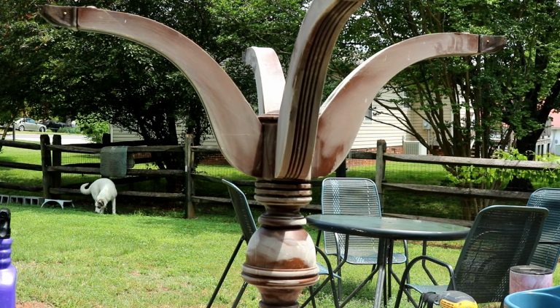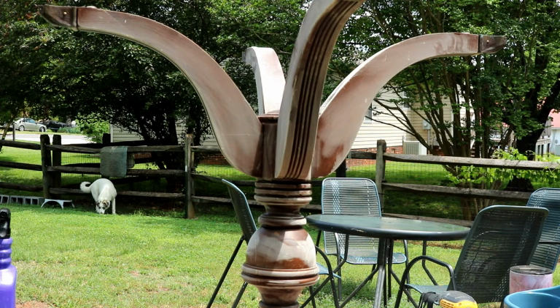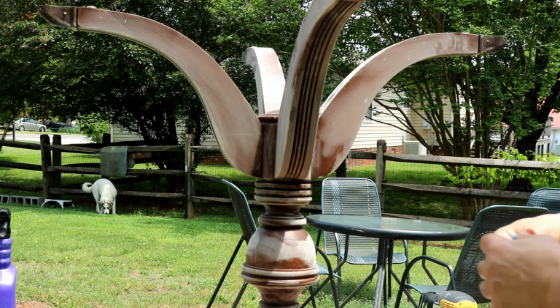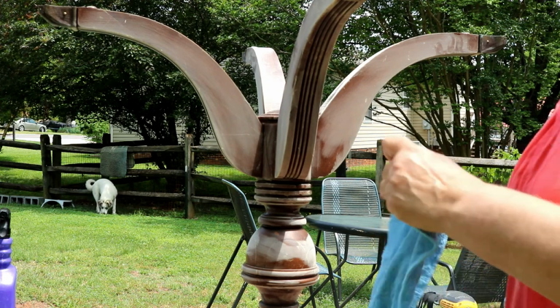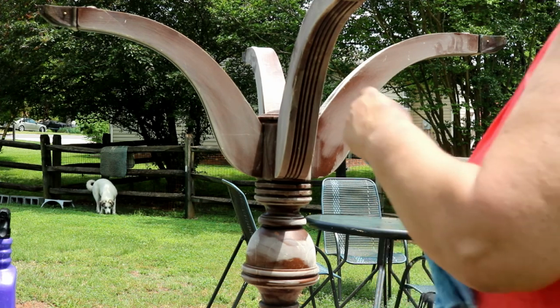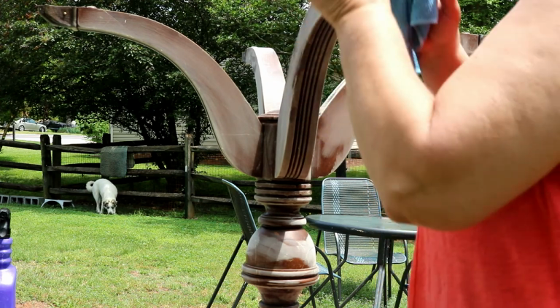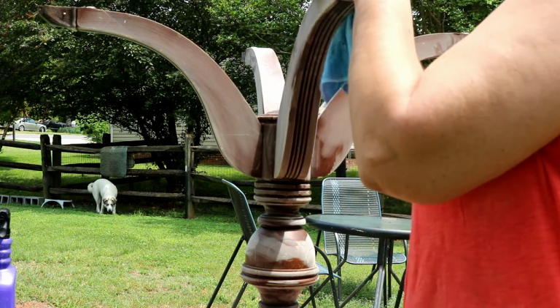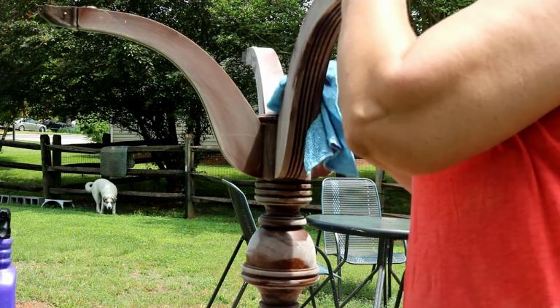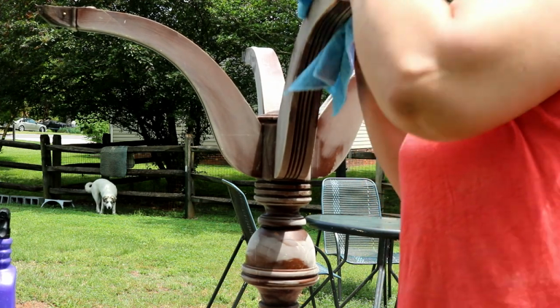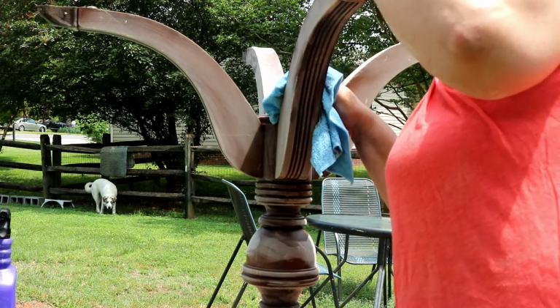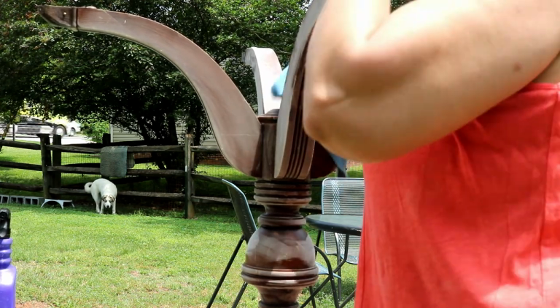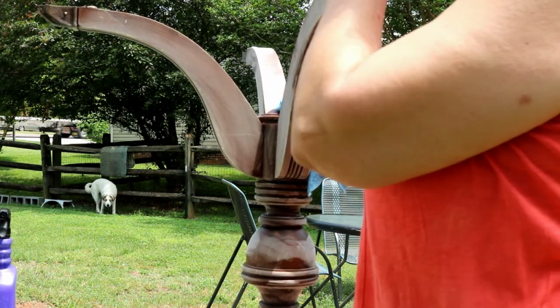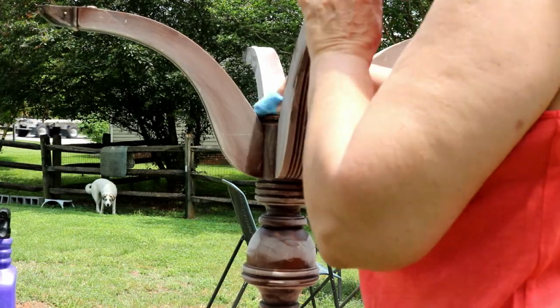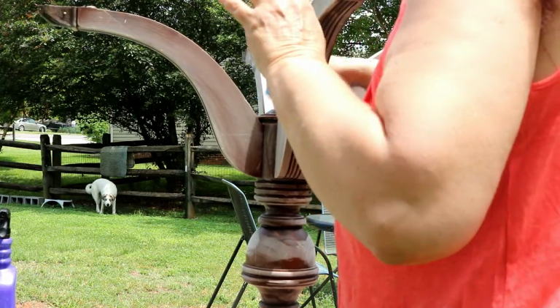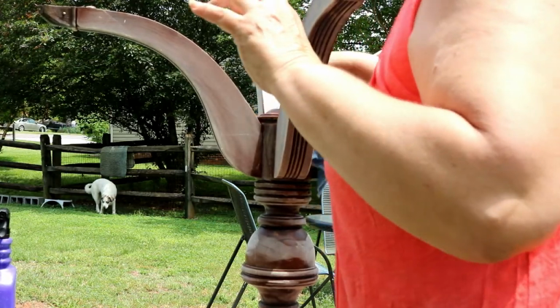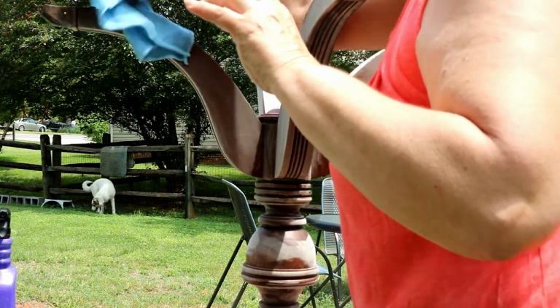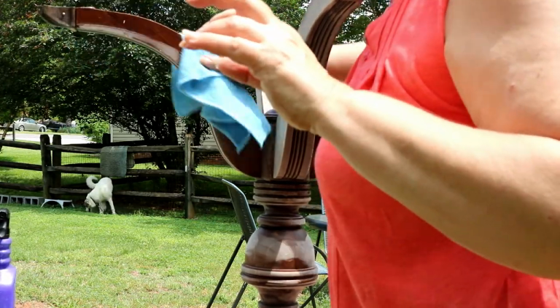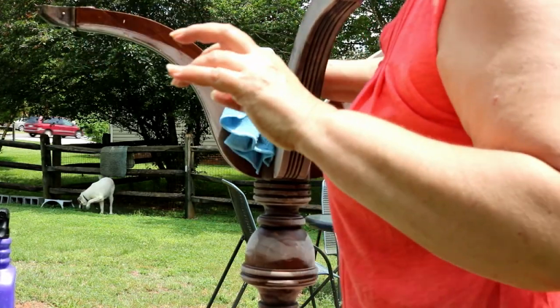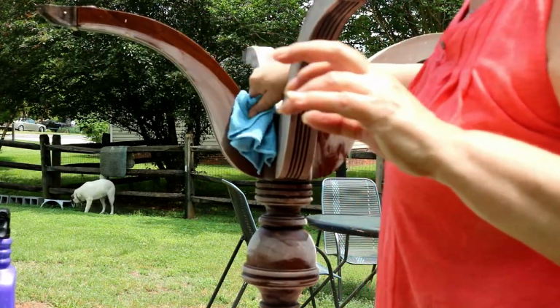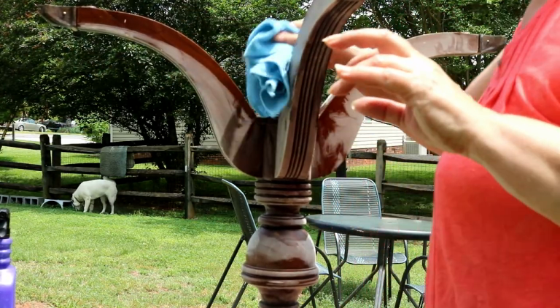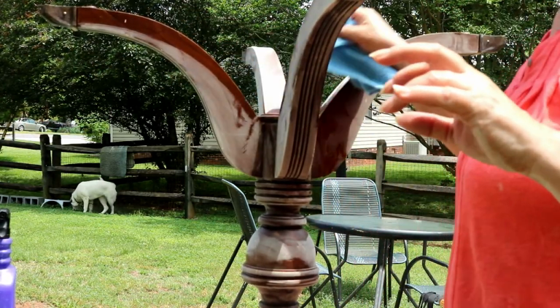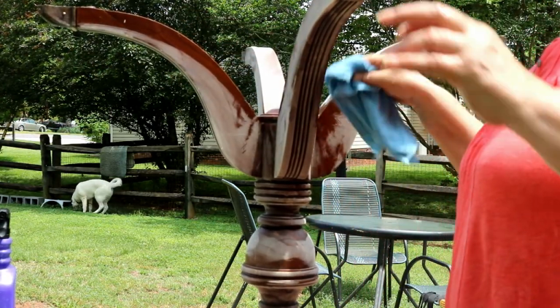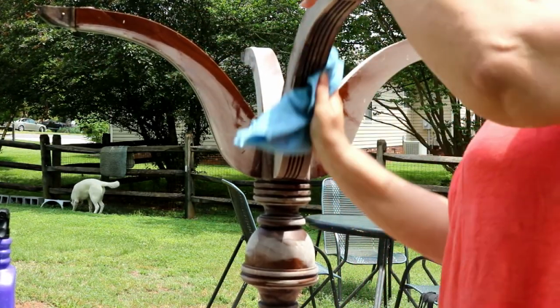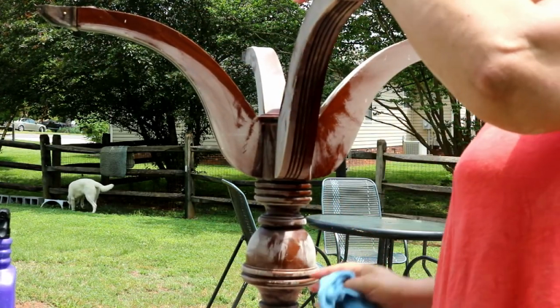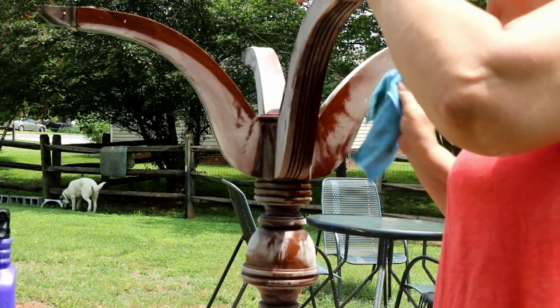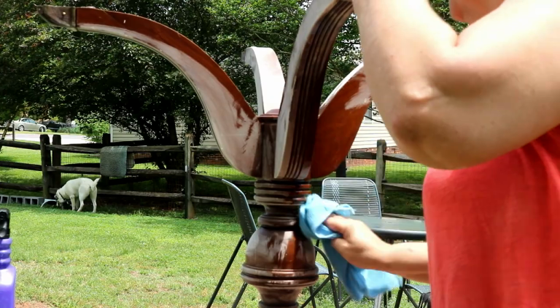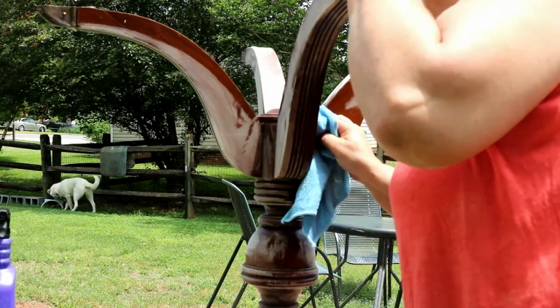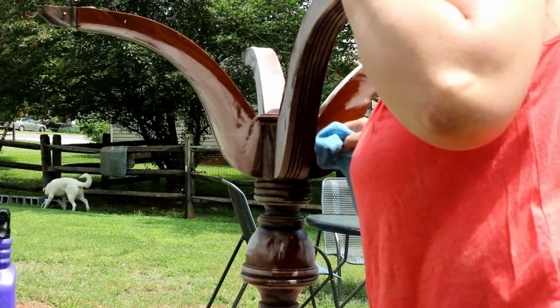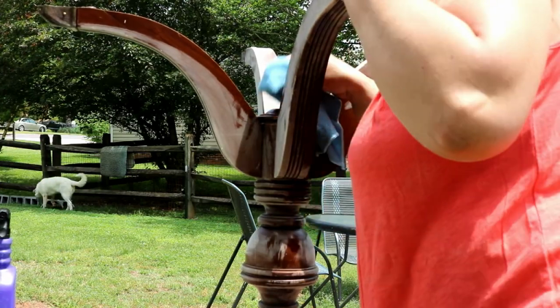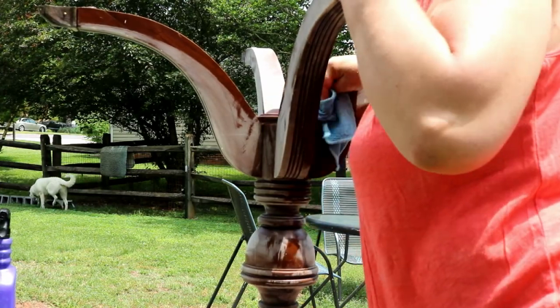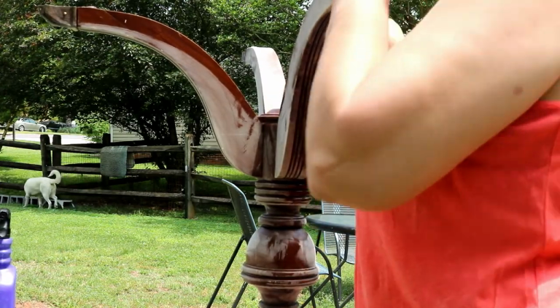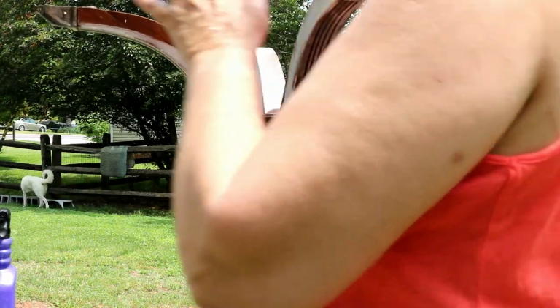Then we're going to fill those places. Trying to get it primed today because we've got storms moving in this afternoon. We're going to paint it in the studio.